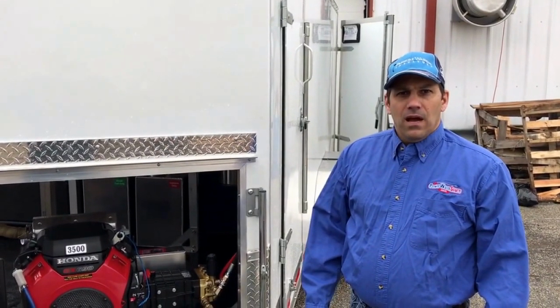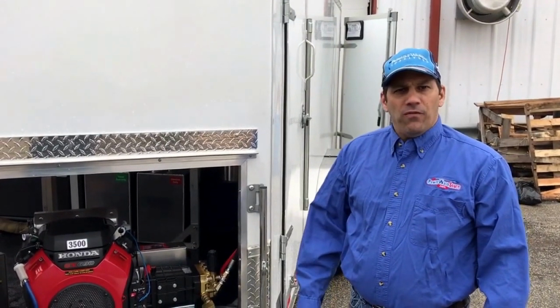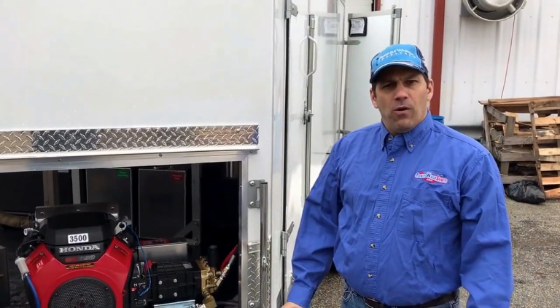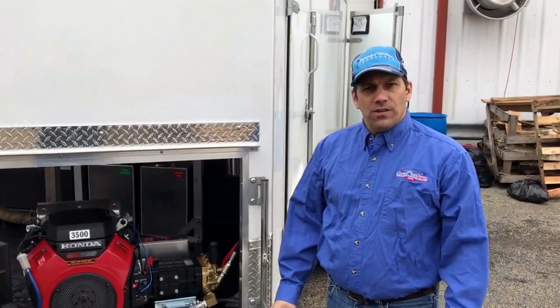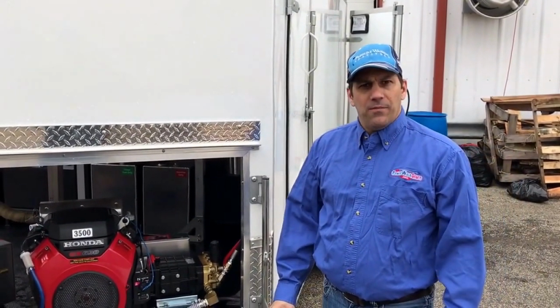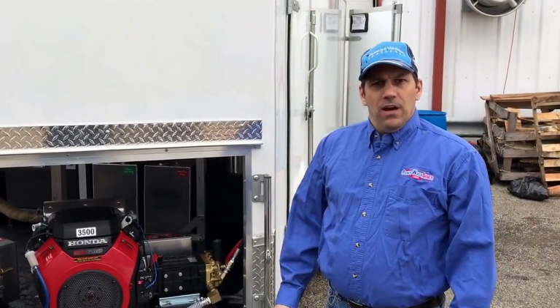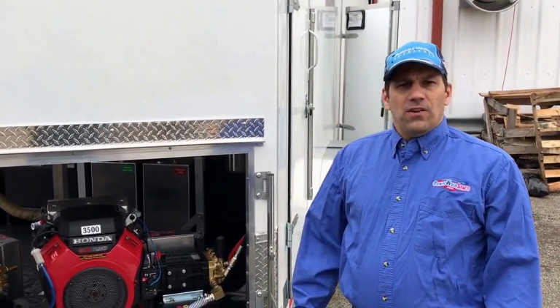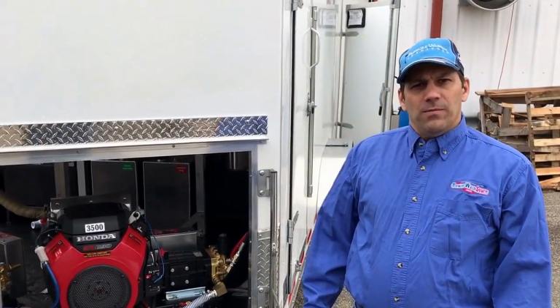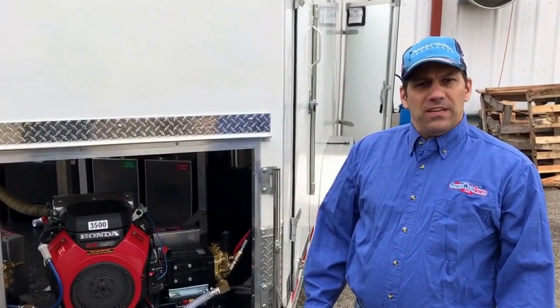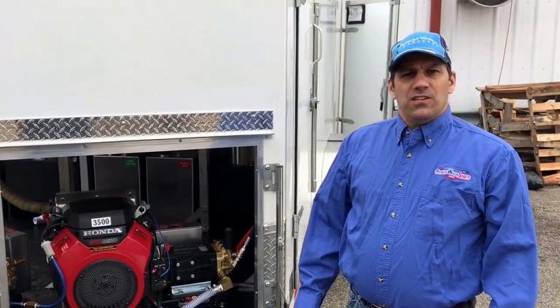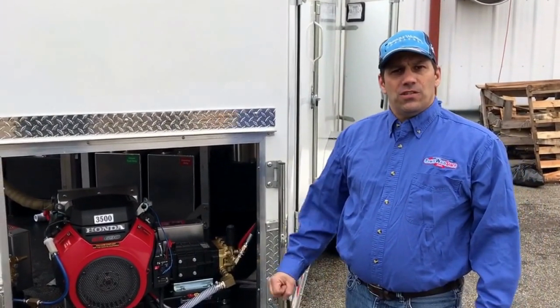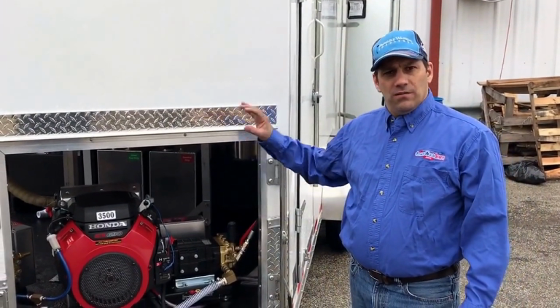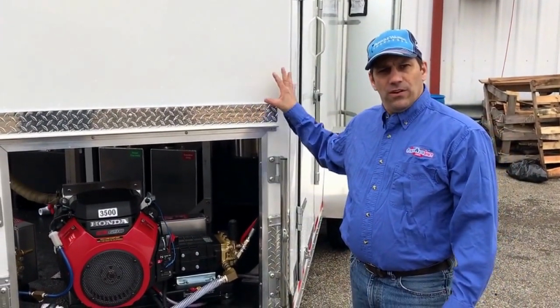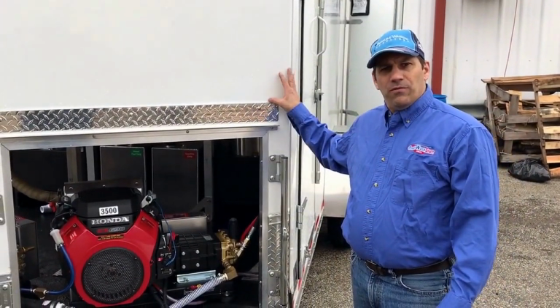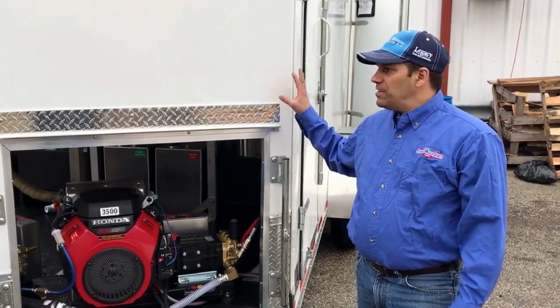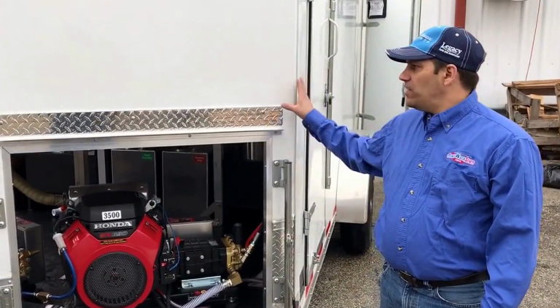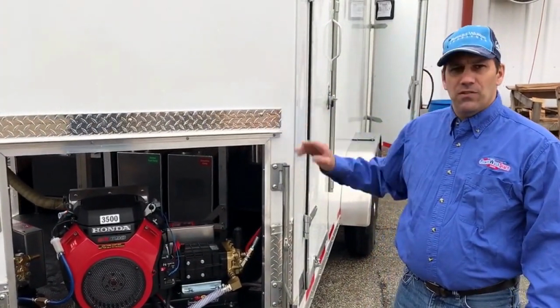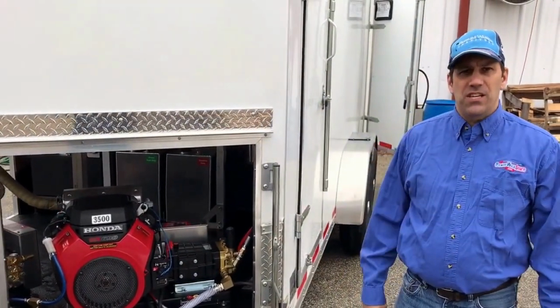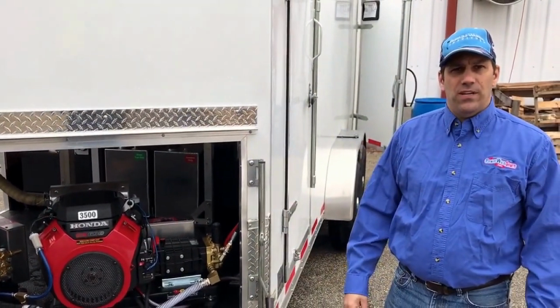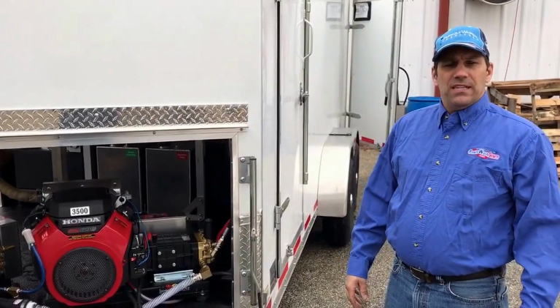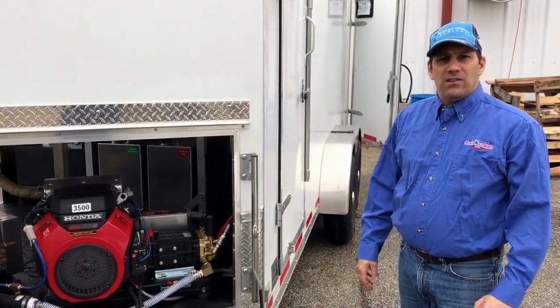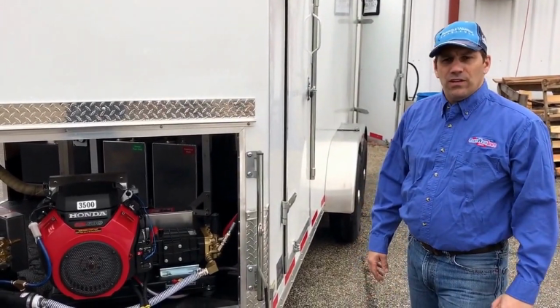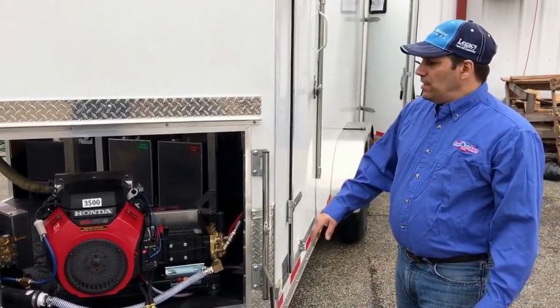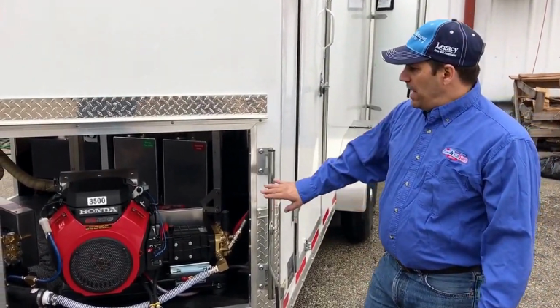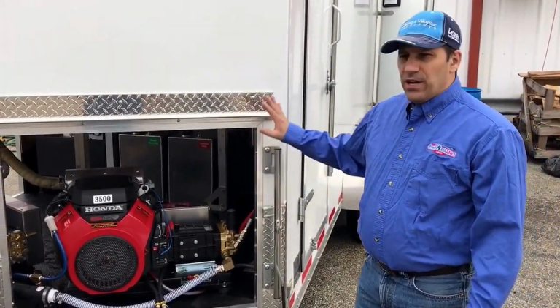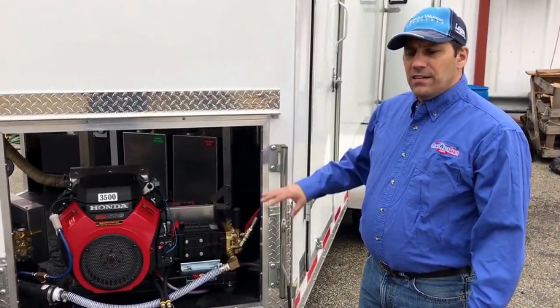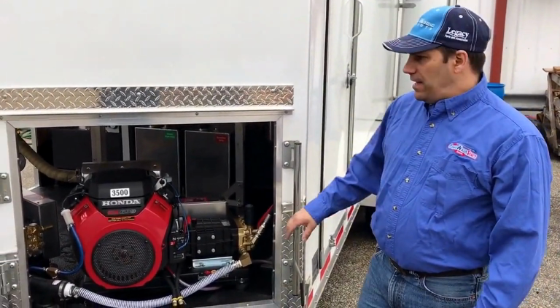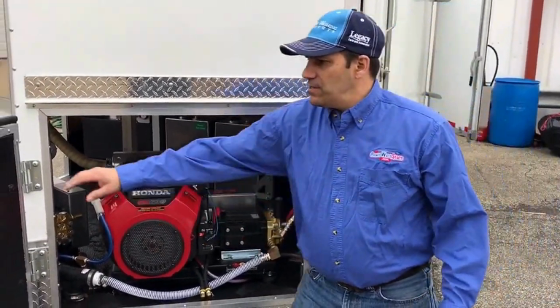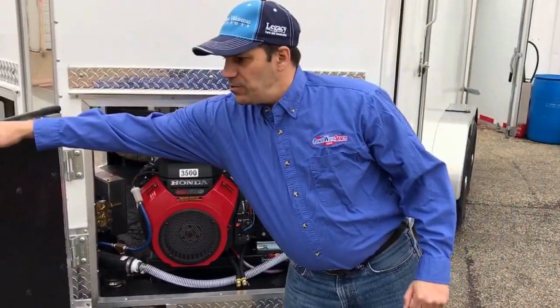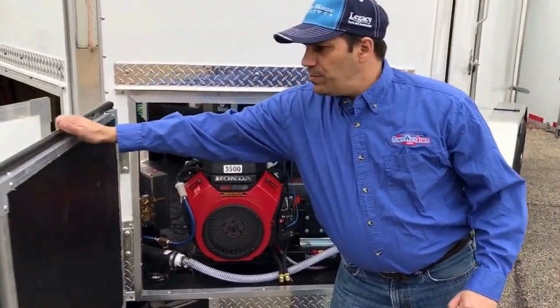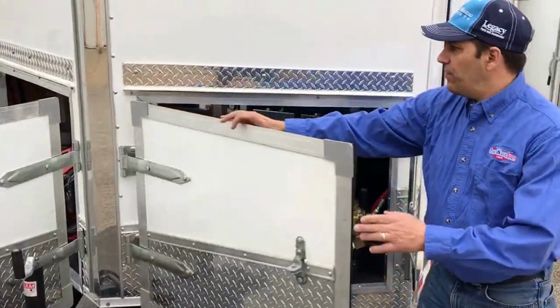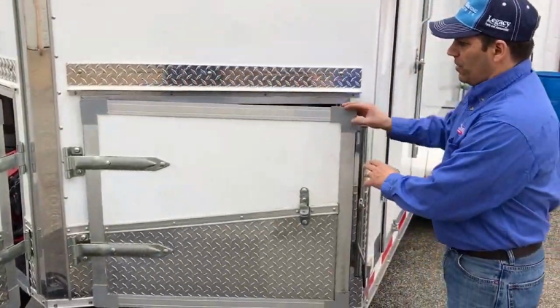Hi, Paul from PowerWashStore.com here. I'm going to talk a little bit about the Isaac Totes trailer that we built for him. This is a custom-built 16-foot tandem axle trailer. We had it spray-lined and had these special doors put into the front for him.